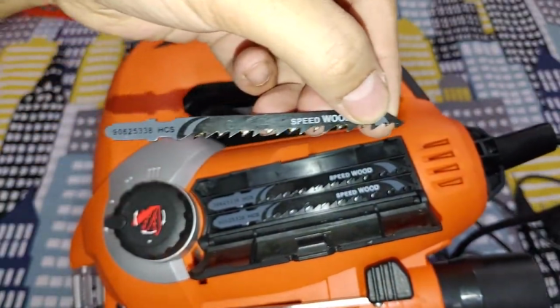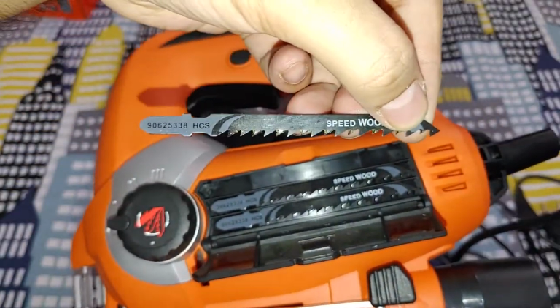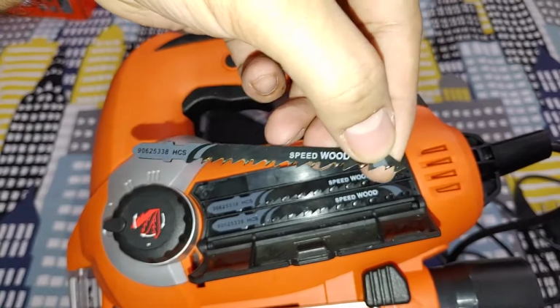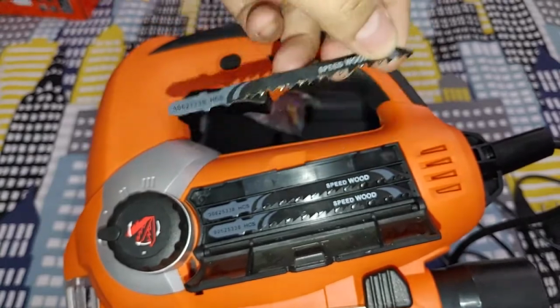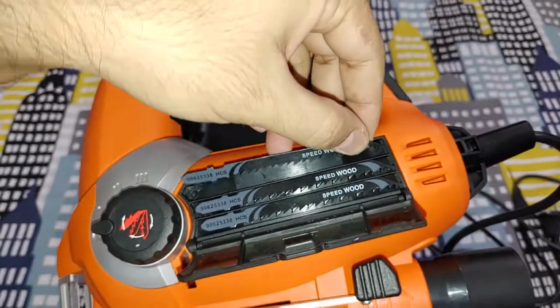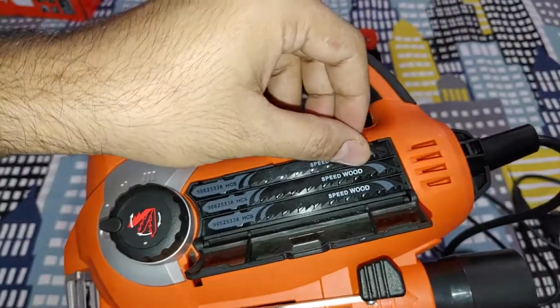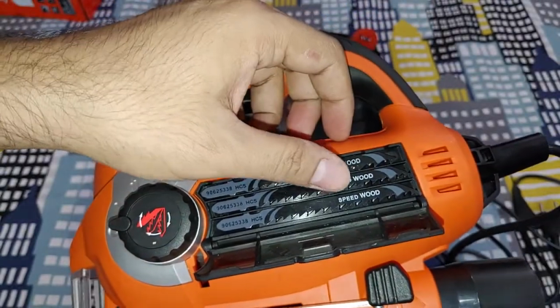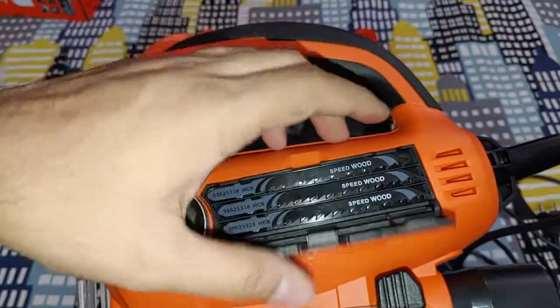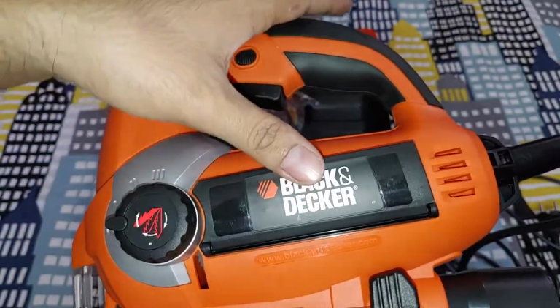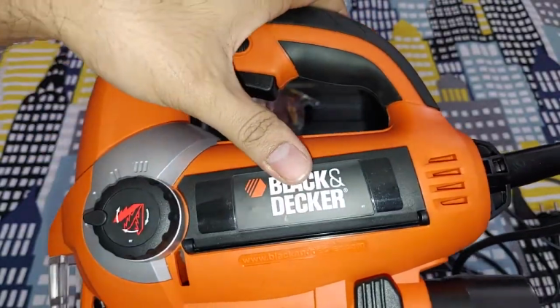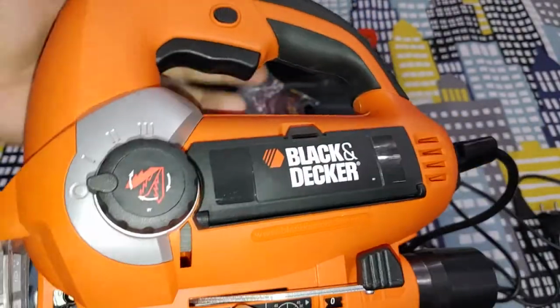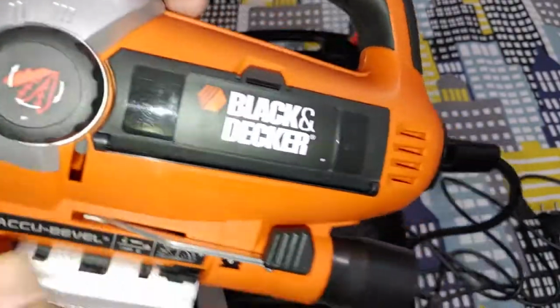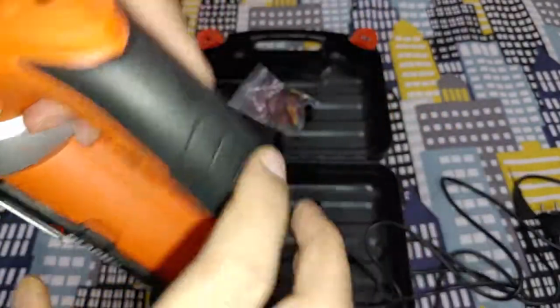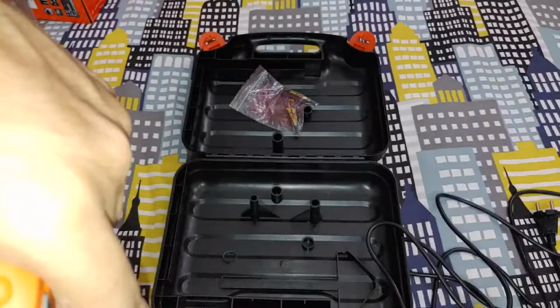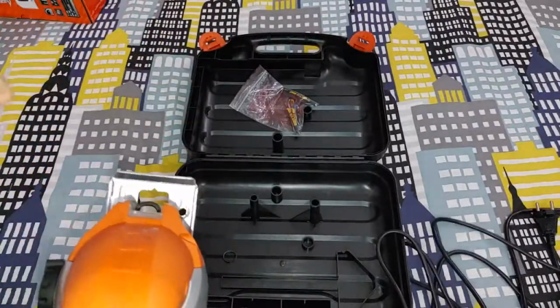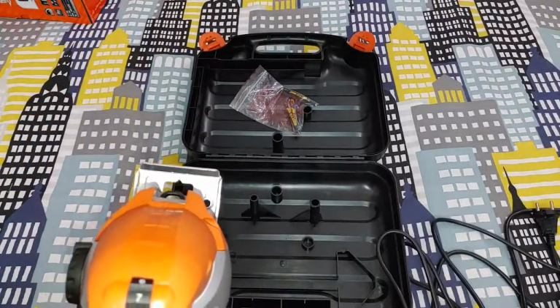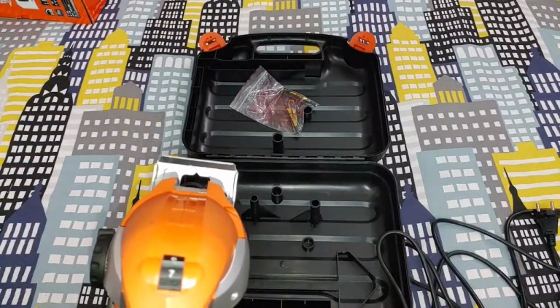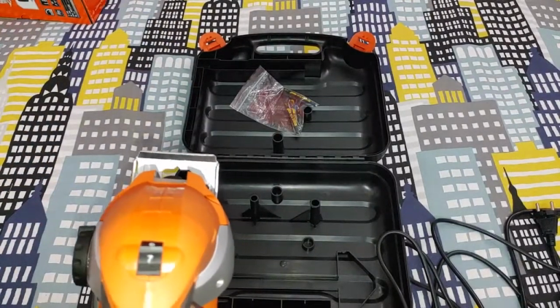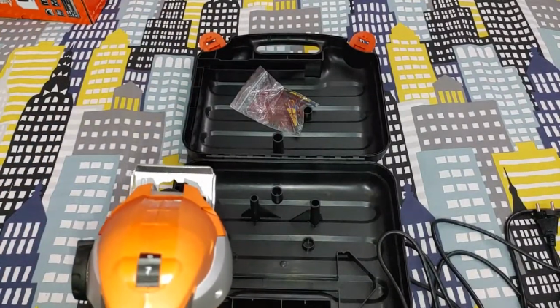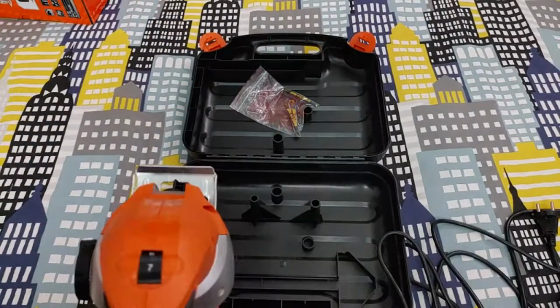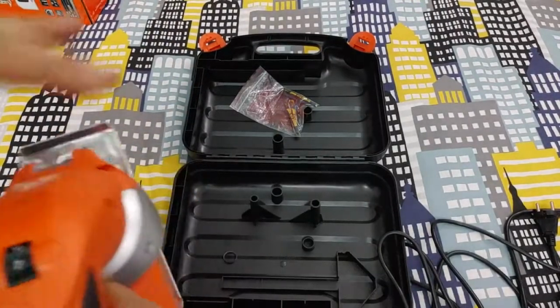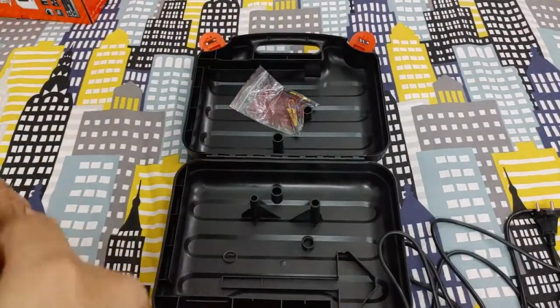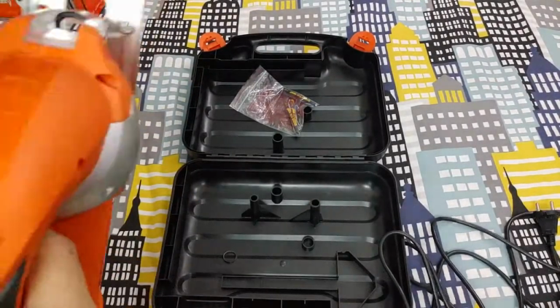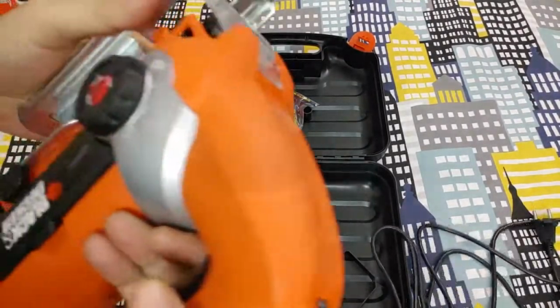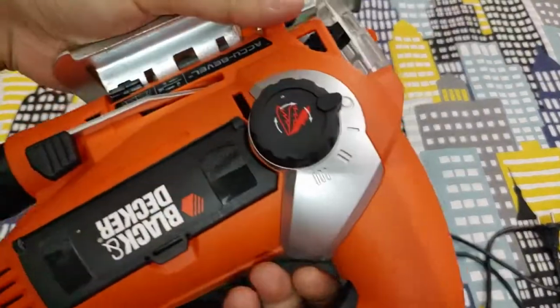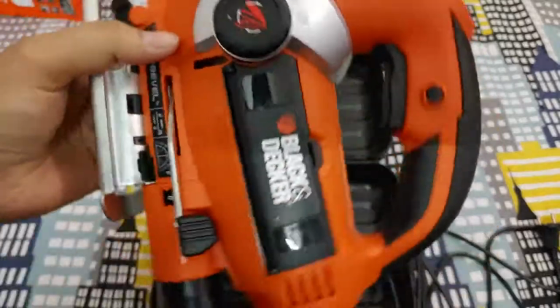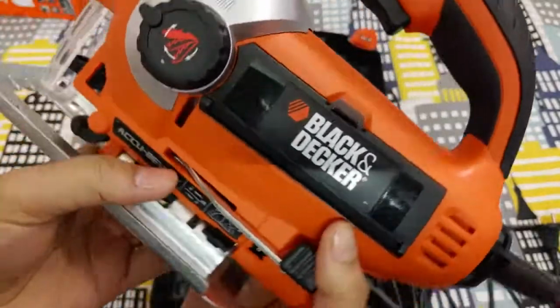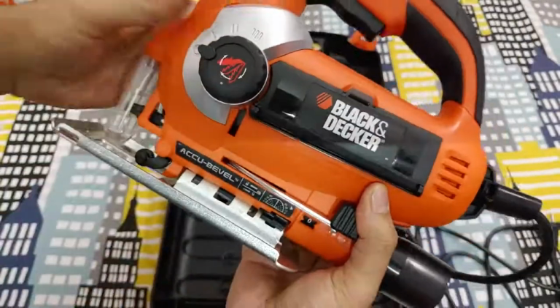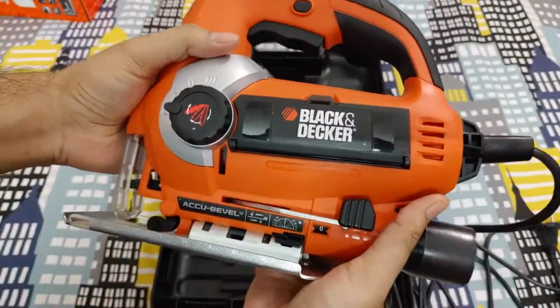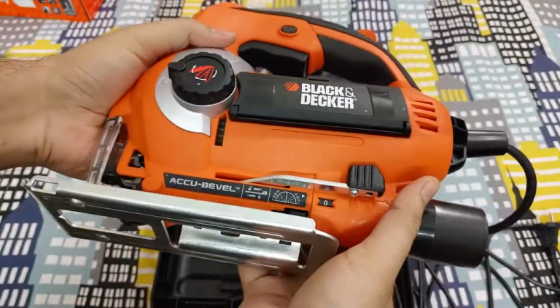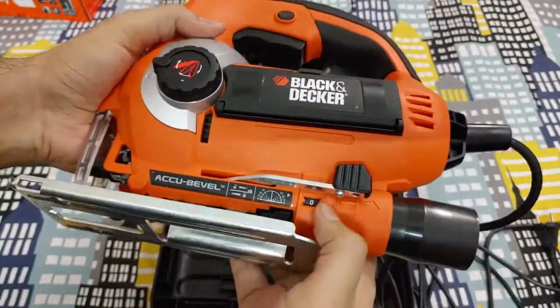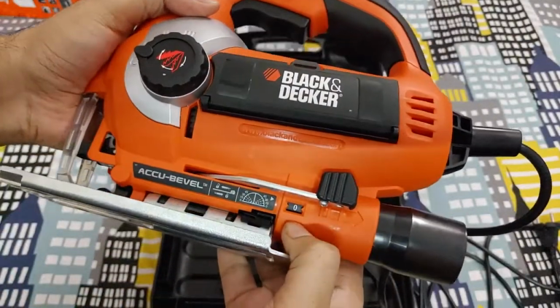The jigsaw supports both U-shank and T-shank jigsaw blades. I'm not a woodworker — I just bought it for cutting some metal rods and pipes here and there, and sometimes cutting through plyboard.